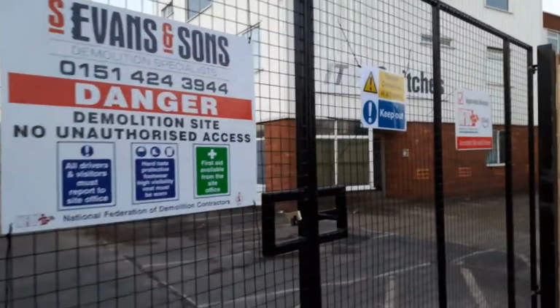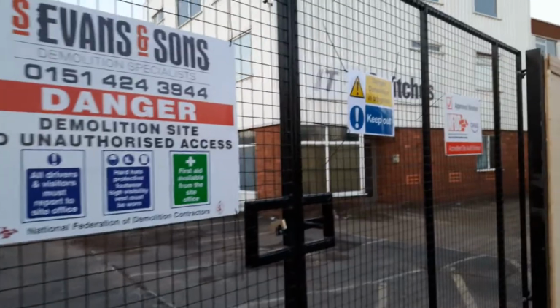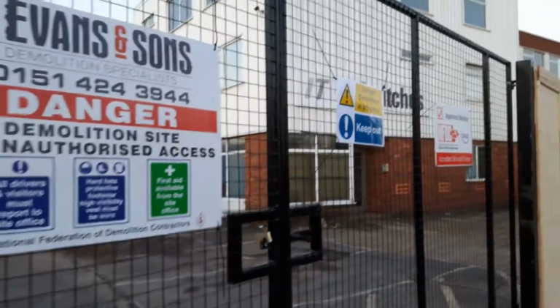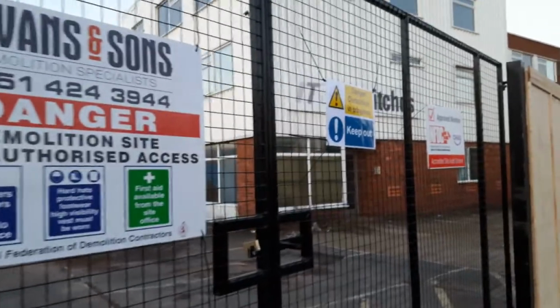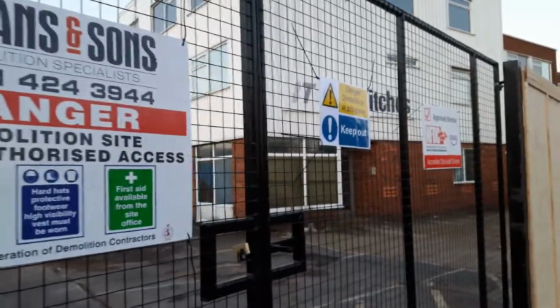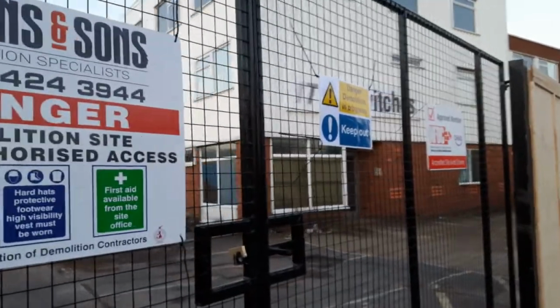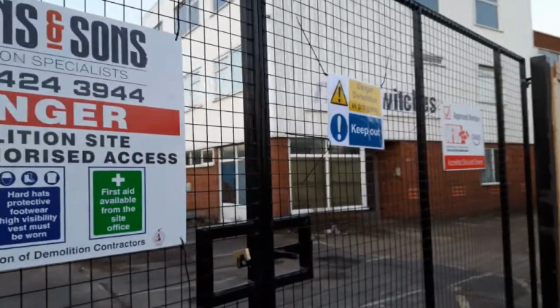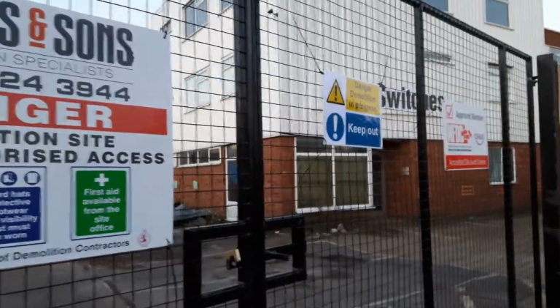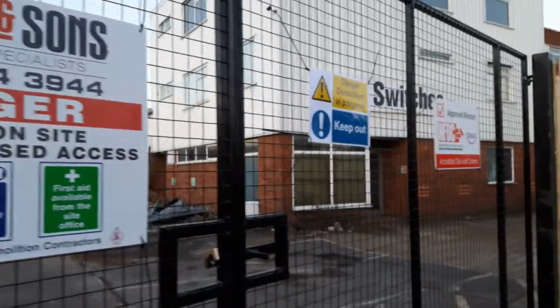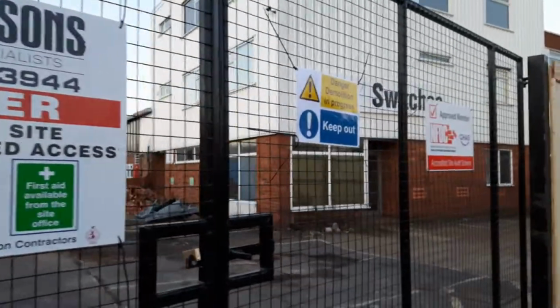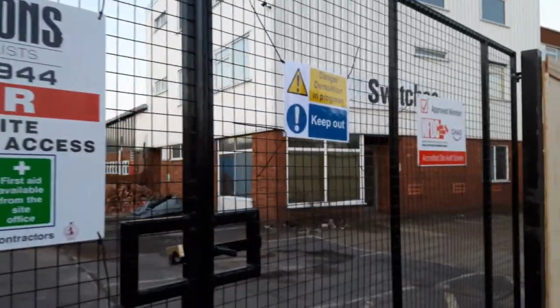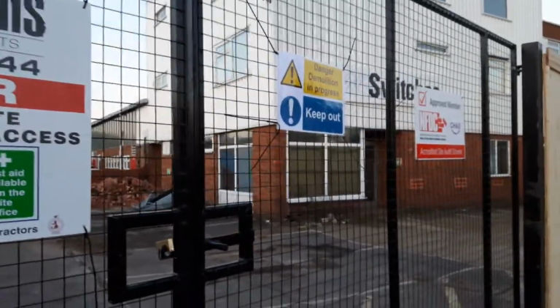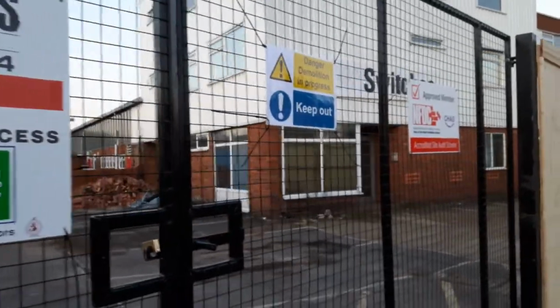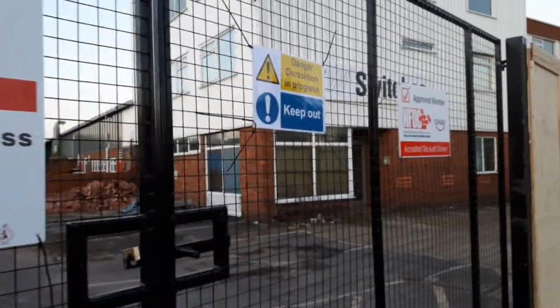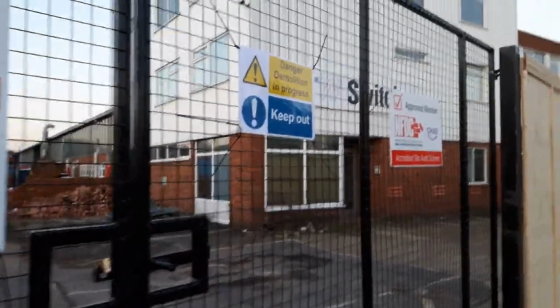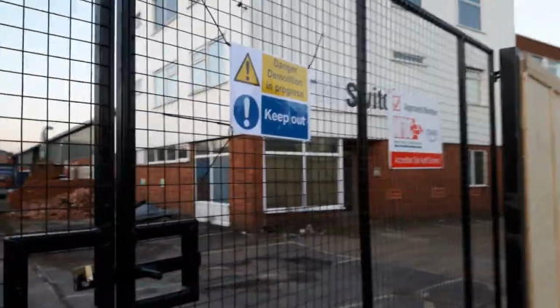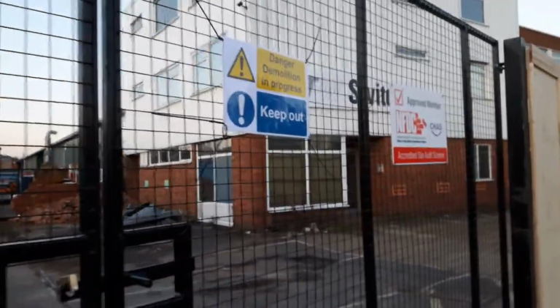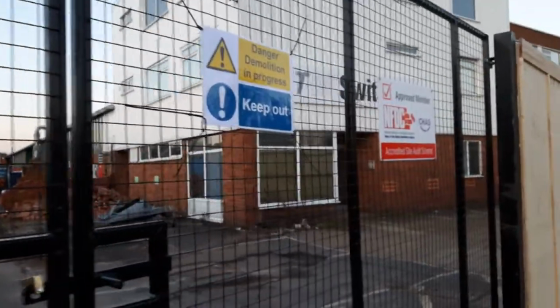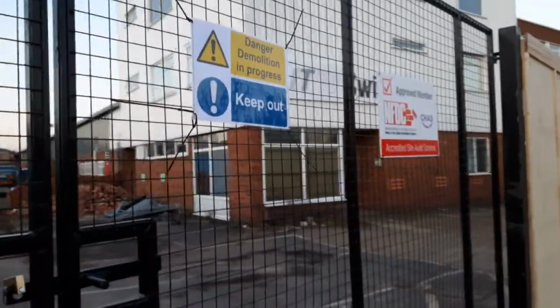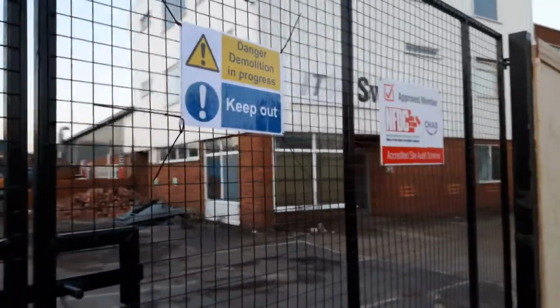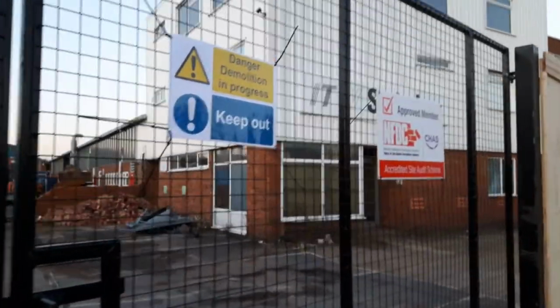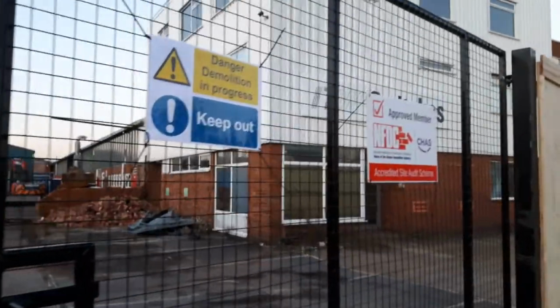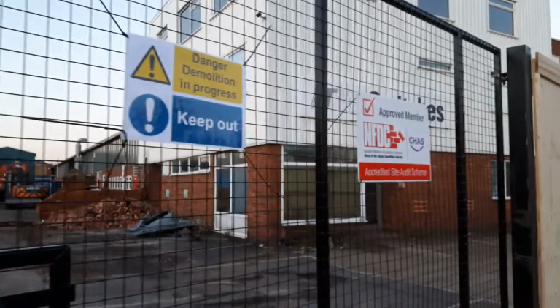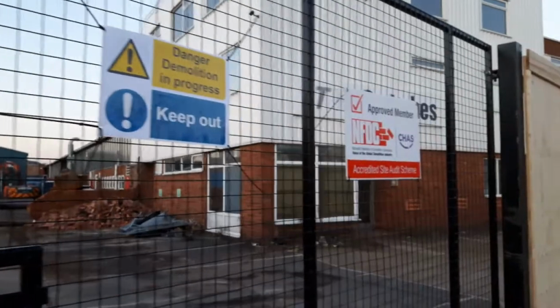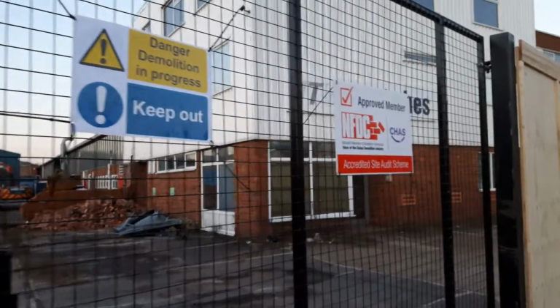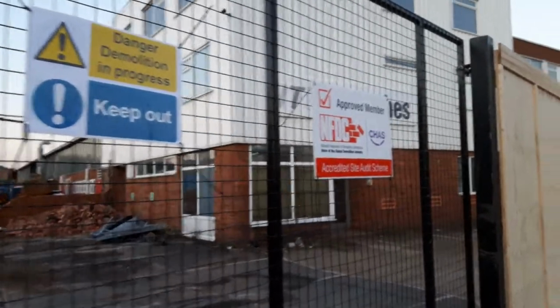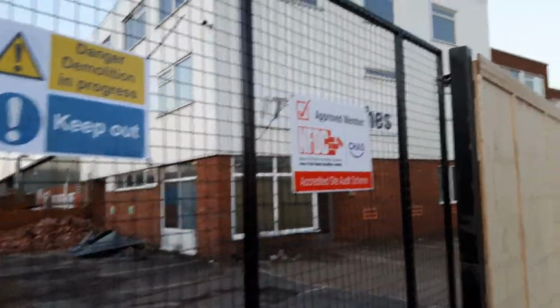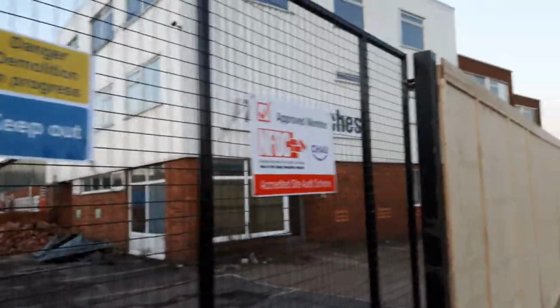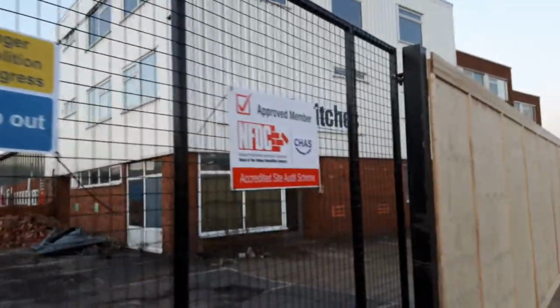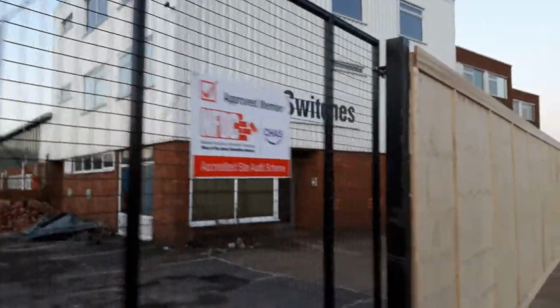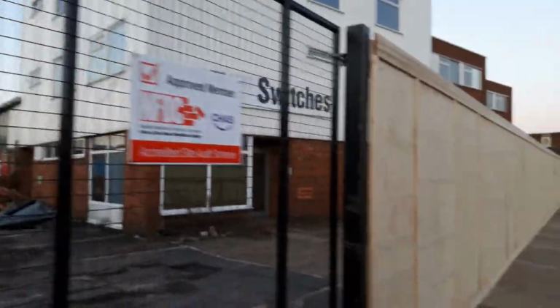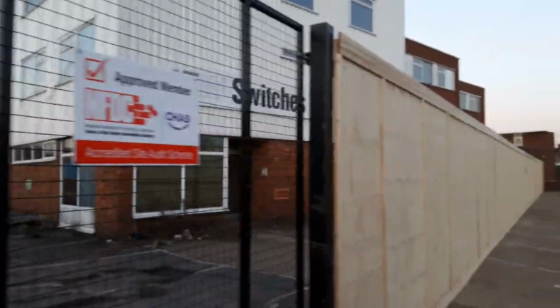Looks like it's about to be demolished. I reckon we're going to see a double-sized Lidl's here in the next few months. That's a big old industrial unit, that is.